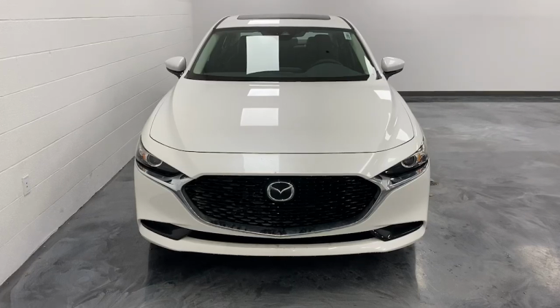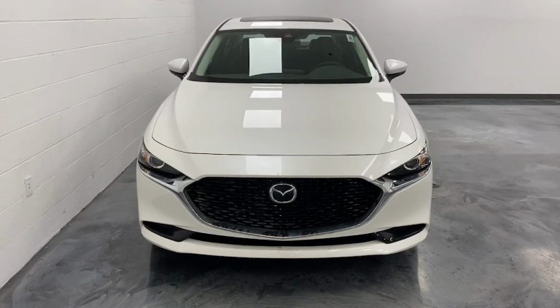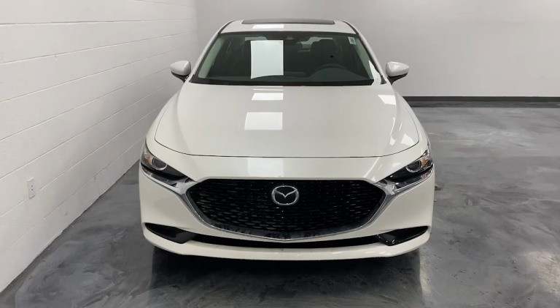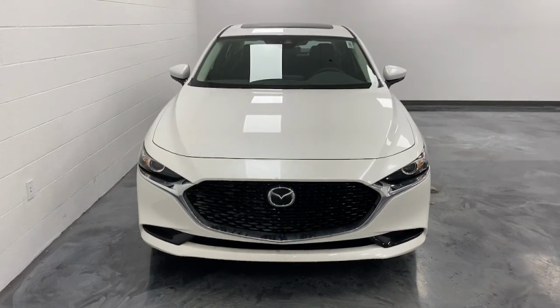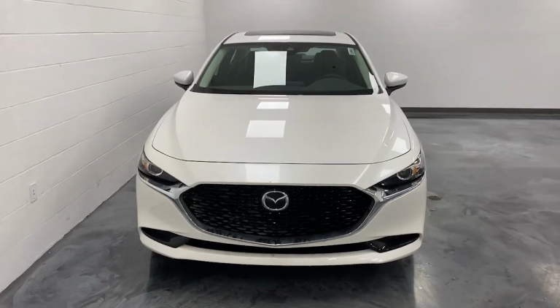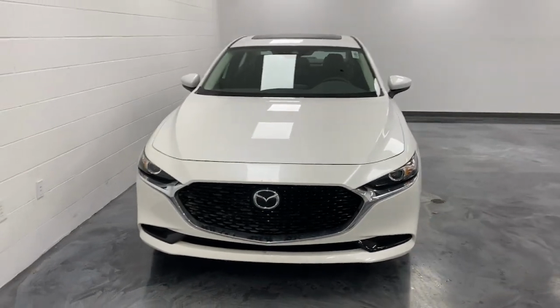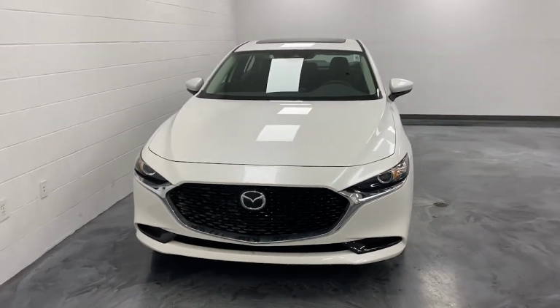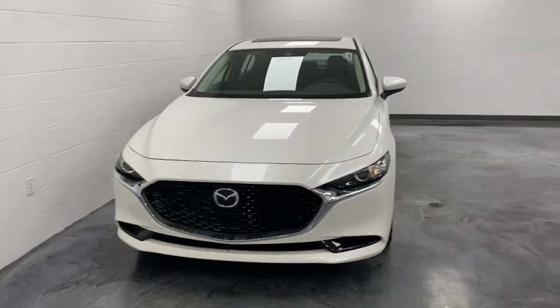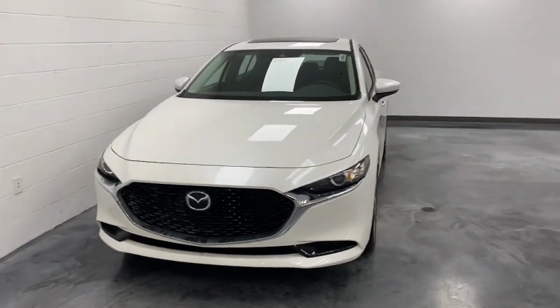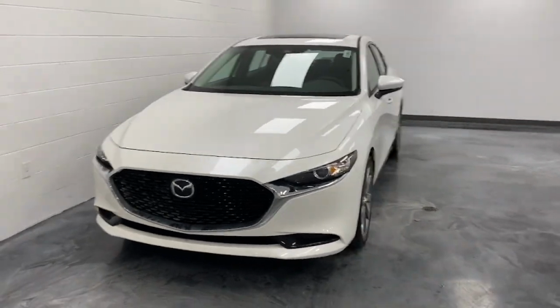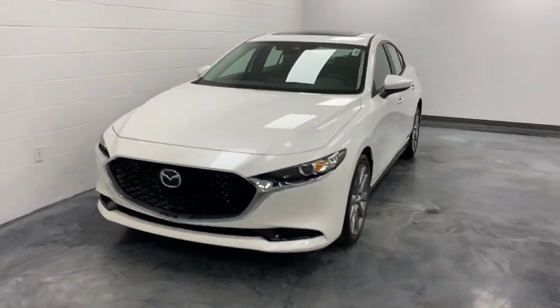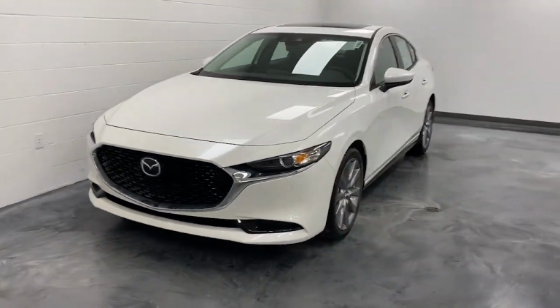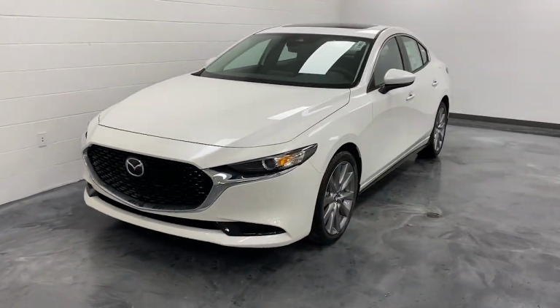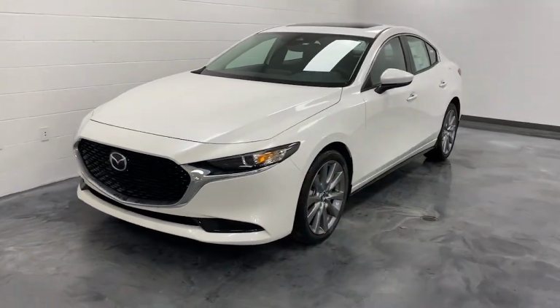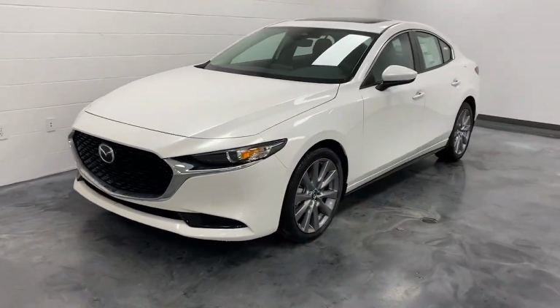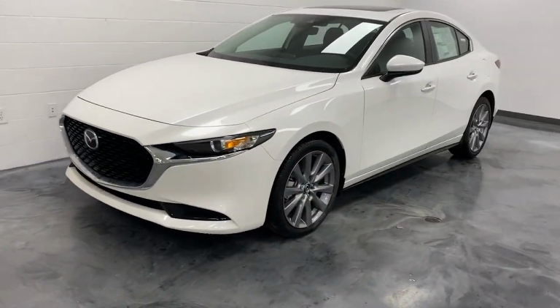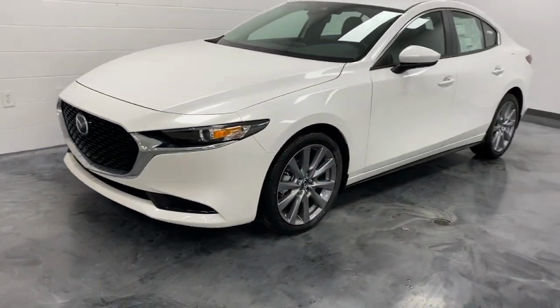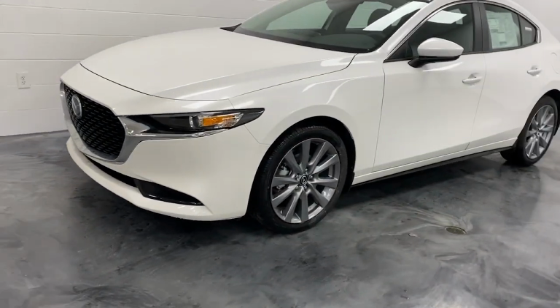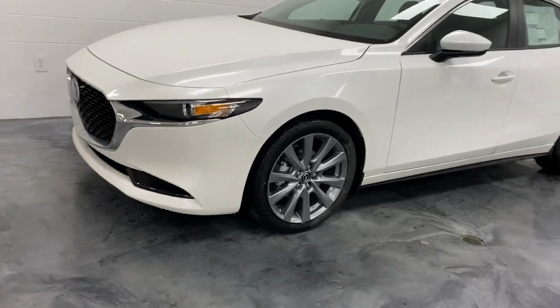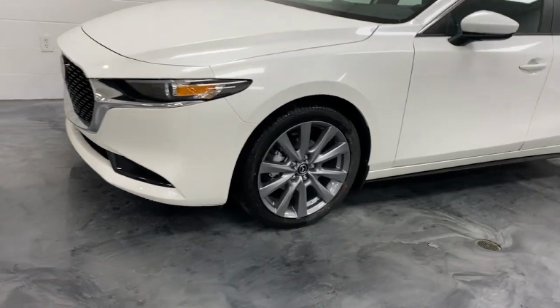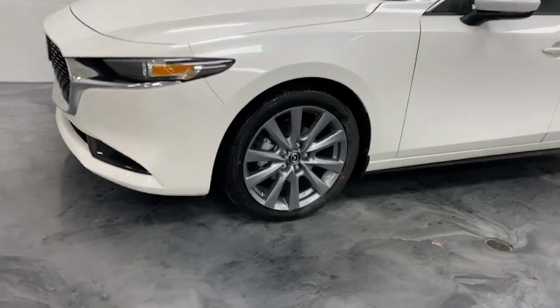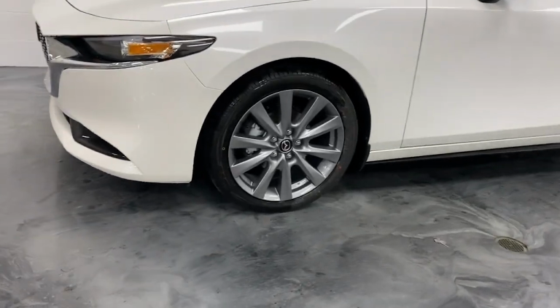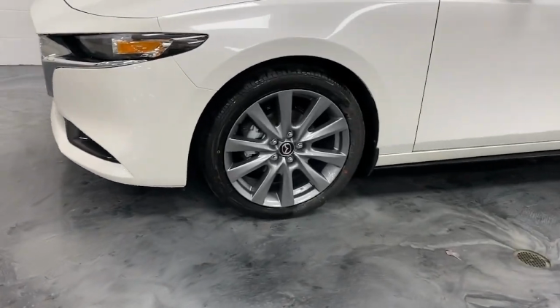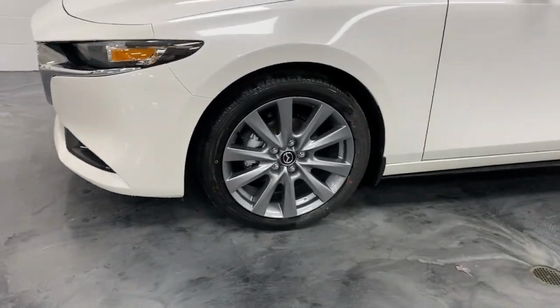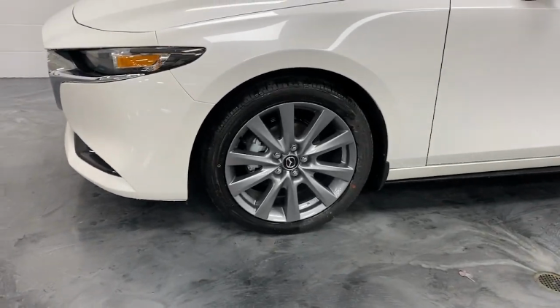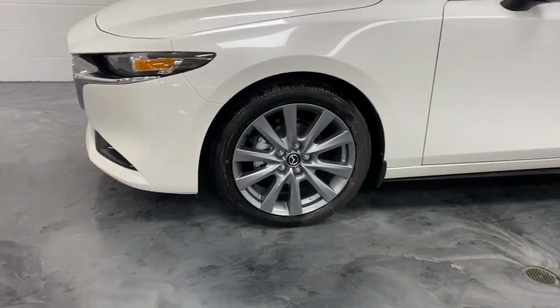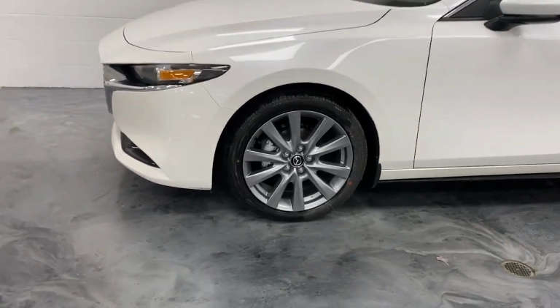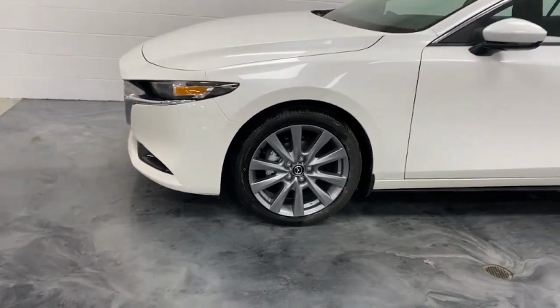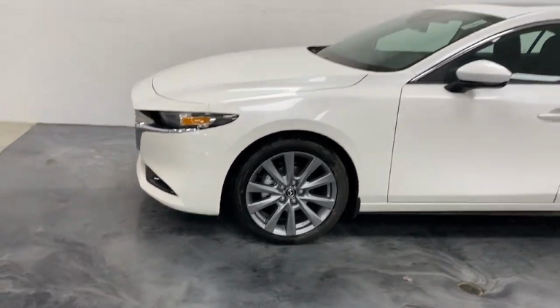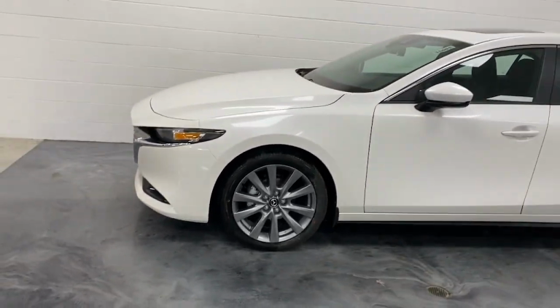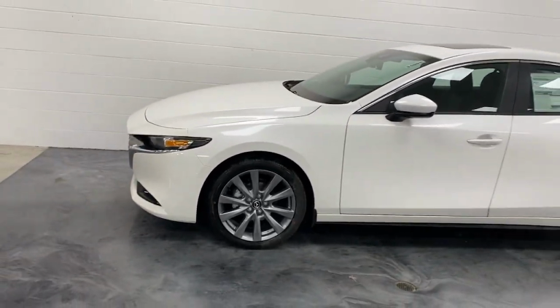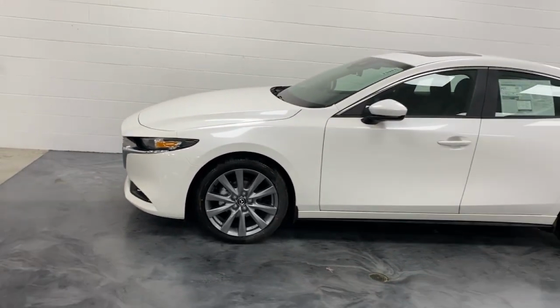Here is a wonderful 2023 Mazda Mazda 3. Get into this 3 and get all the features you want and need for today's lifestyle.